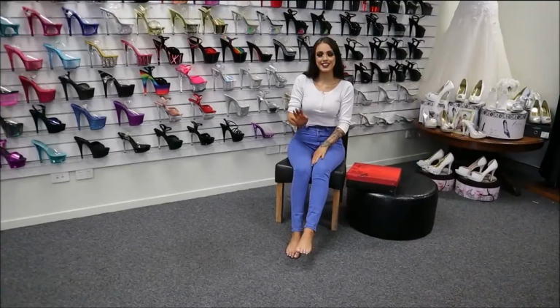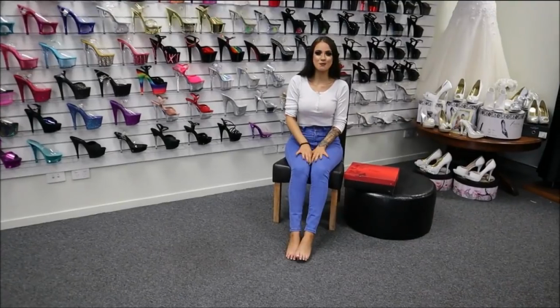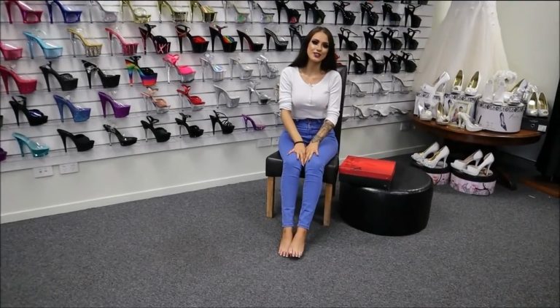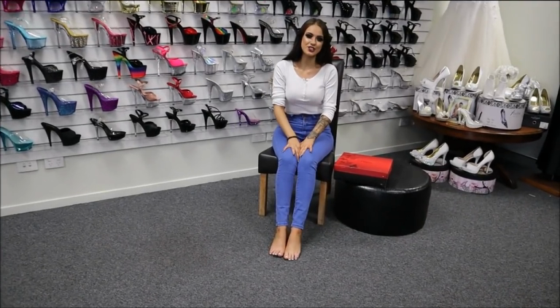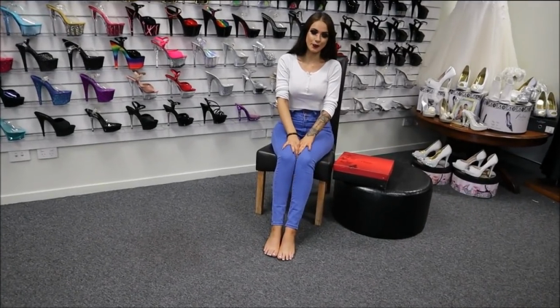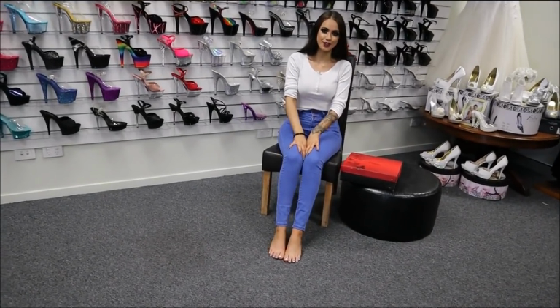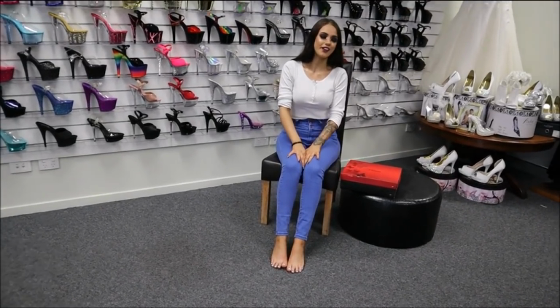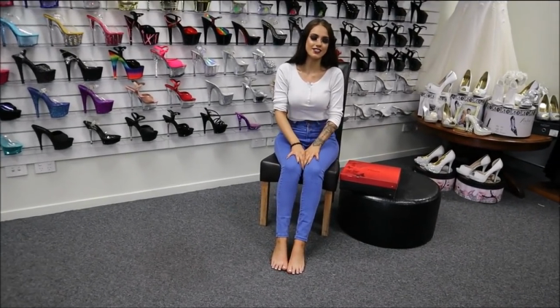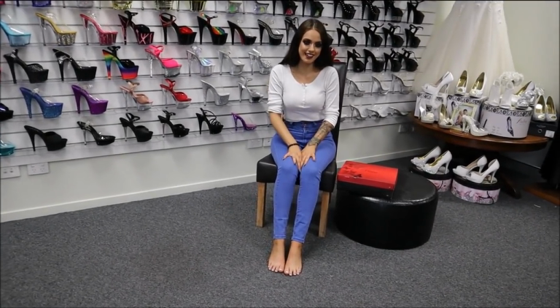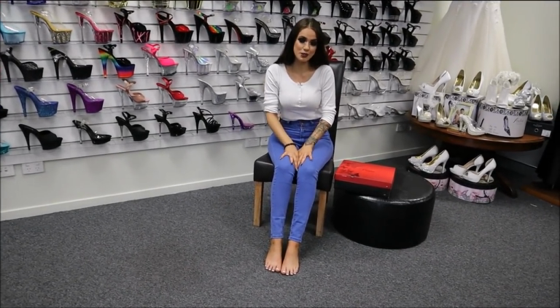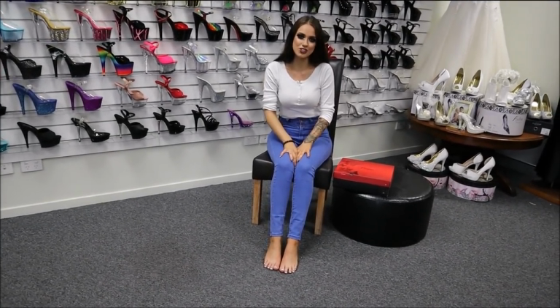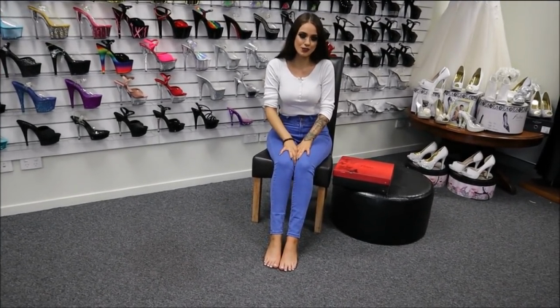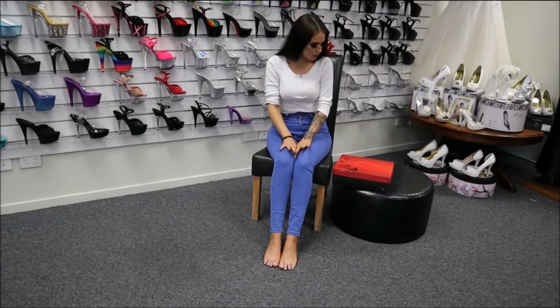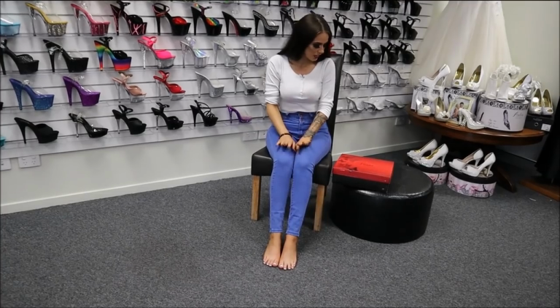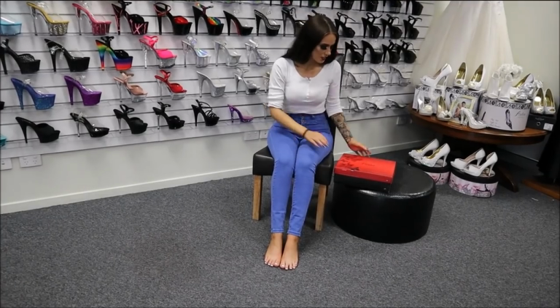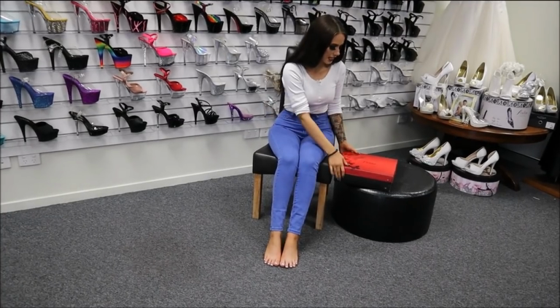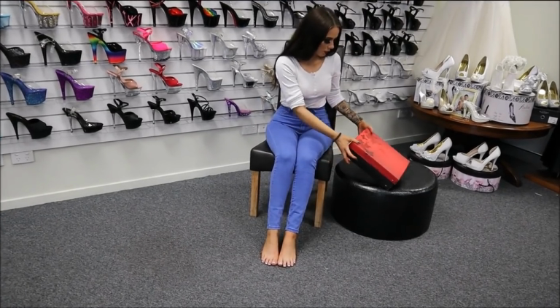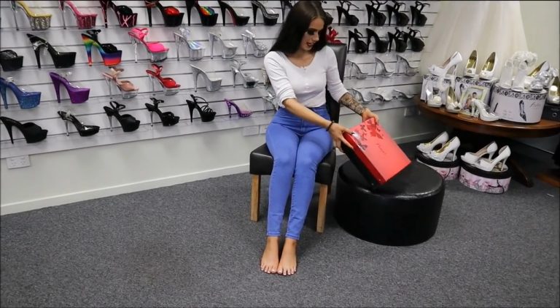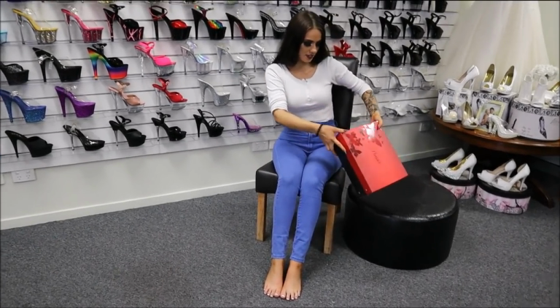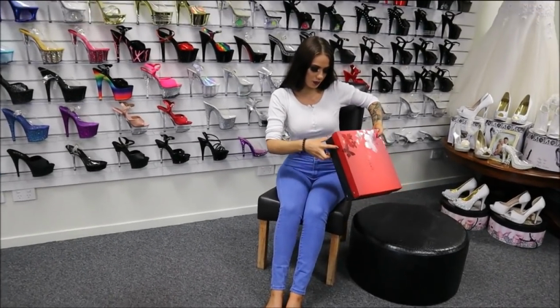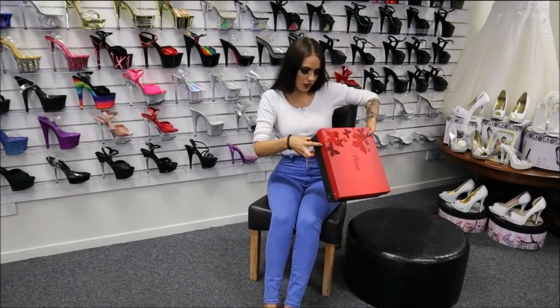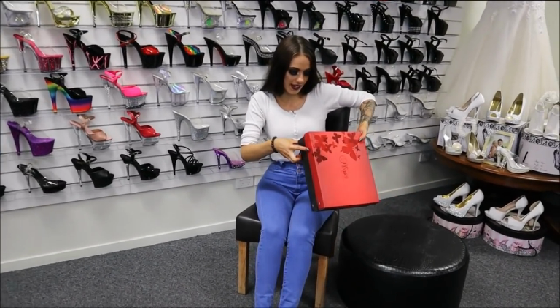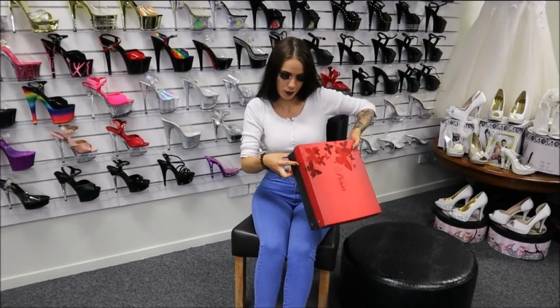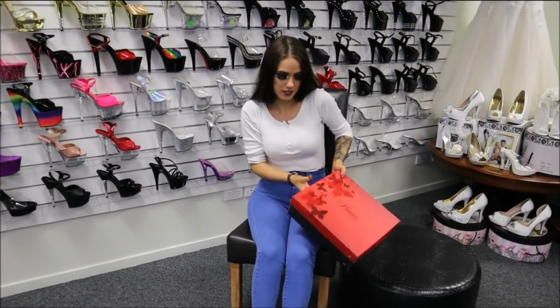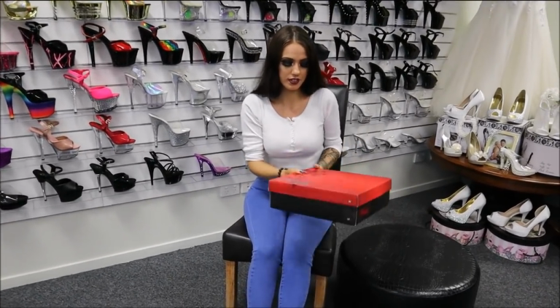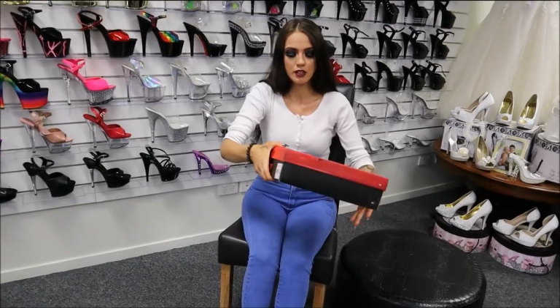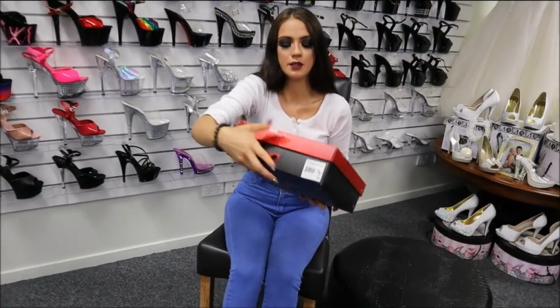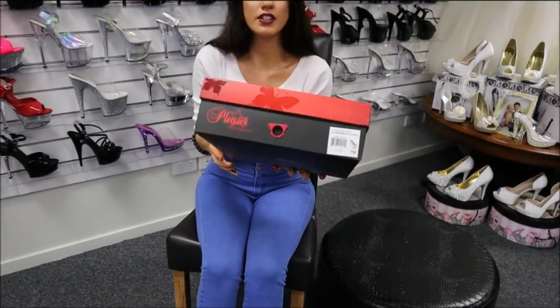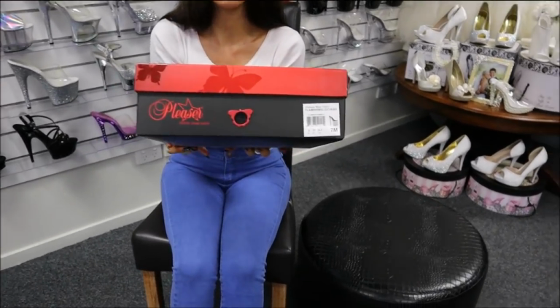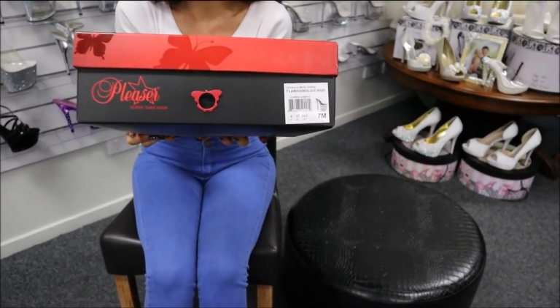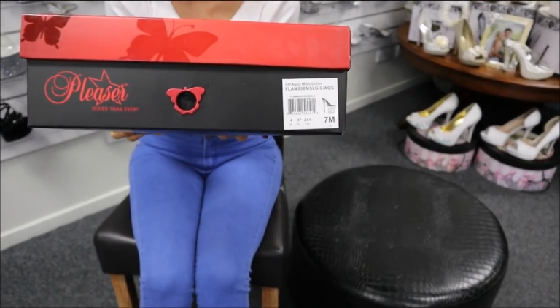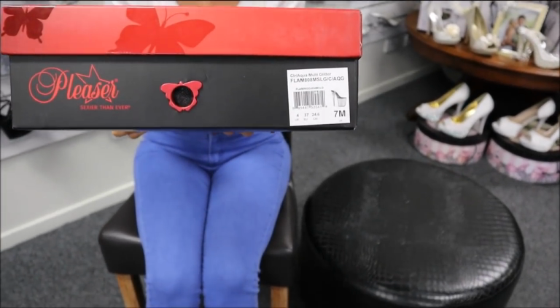Hi guys, it's me Rose here at Shoes of Hollywood for you today and I'll be doing another shoe review for you. So today we have the Flamingo 808s — just to give you a close-up on those ones.